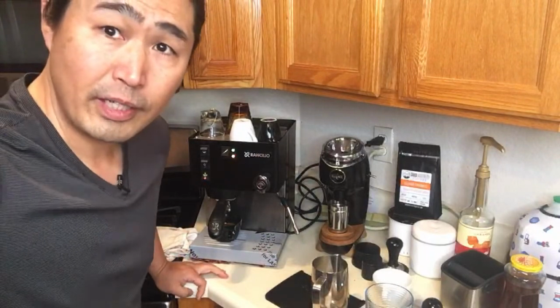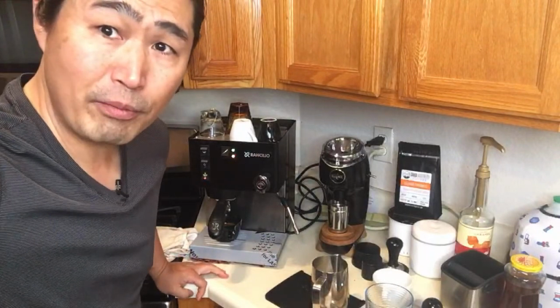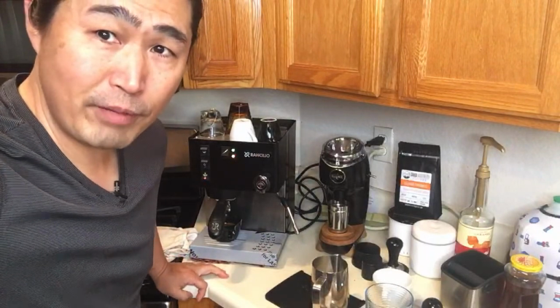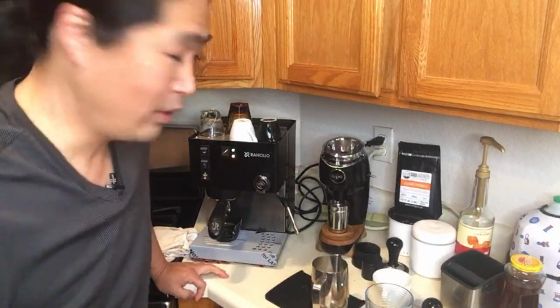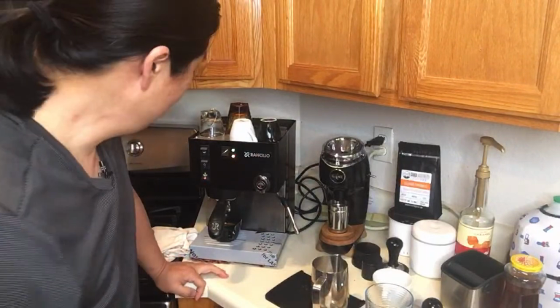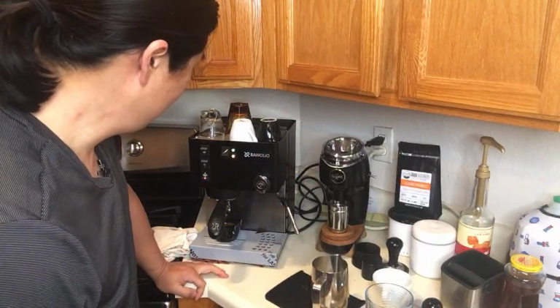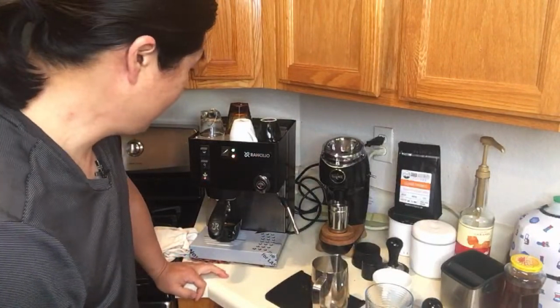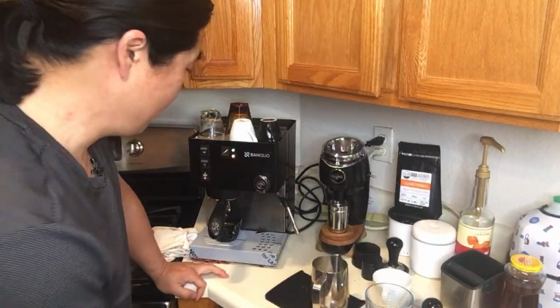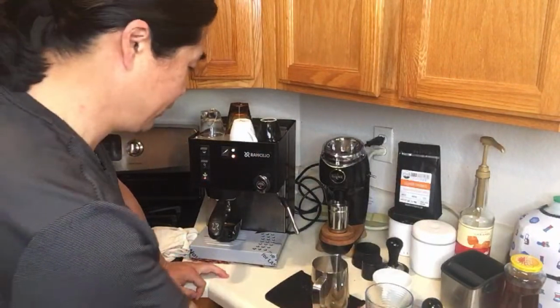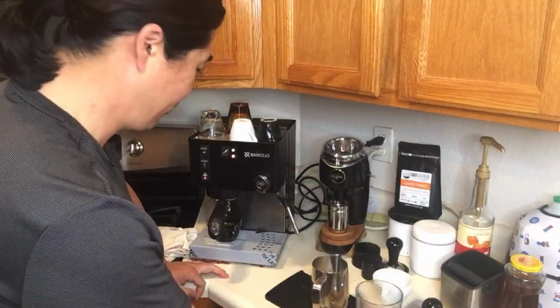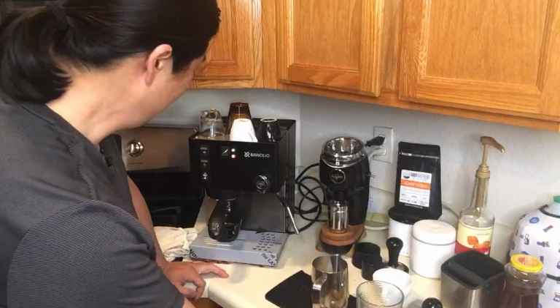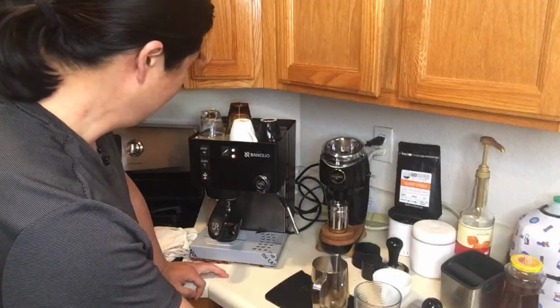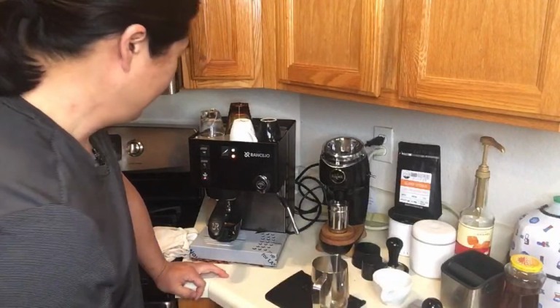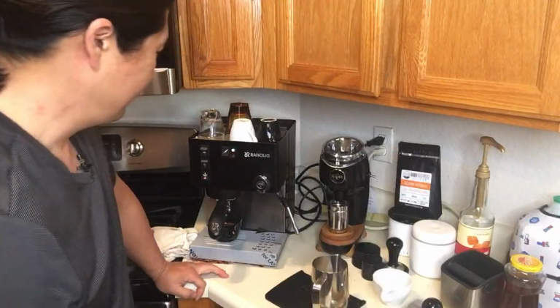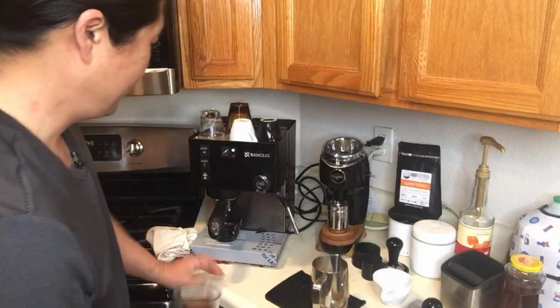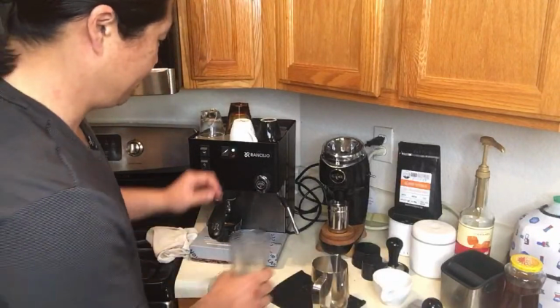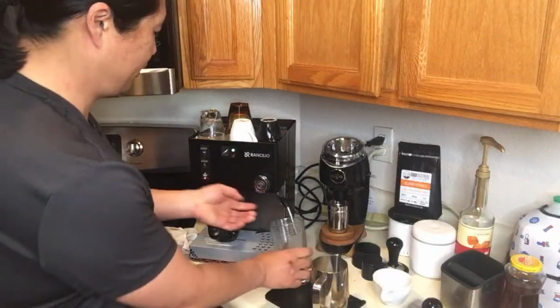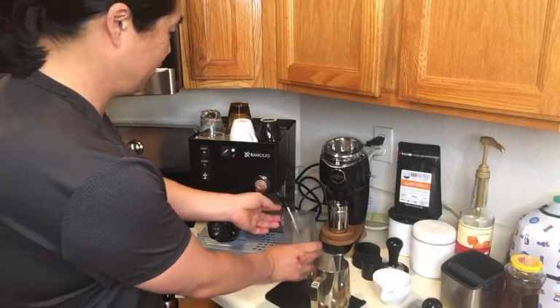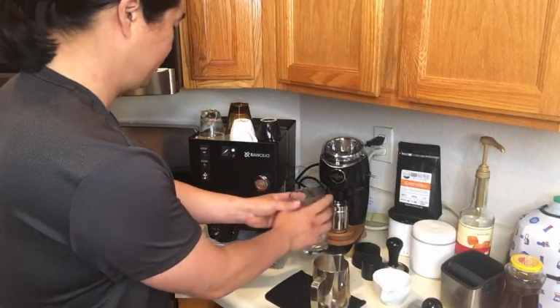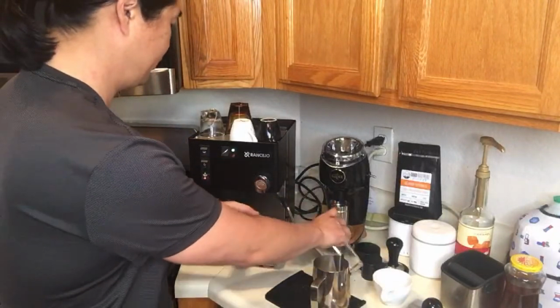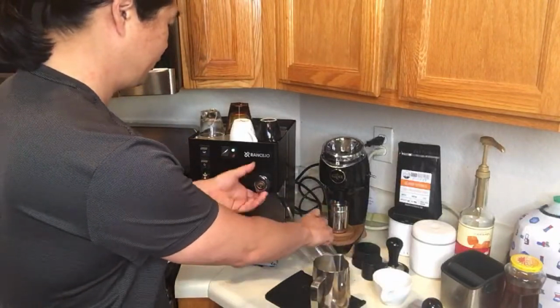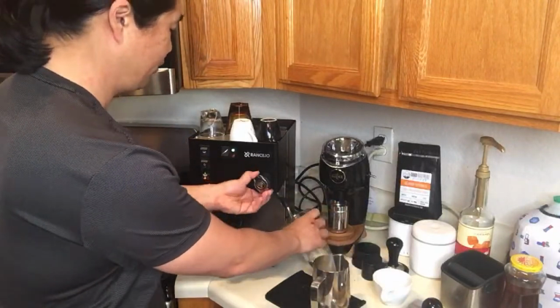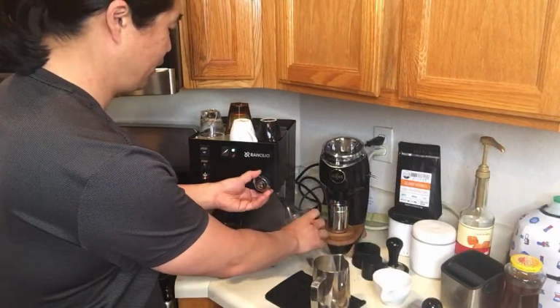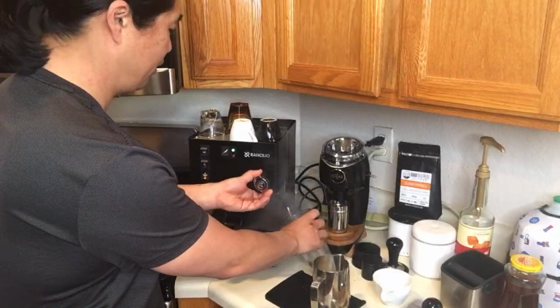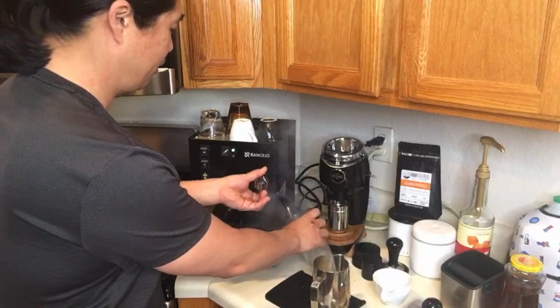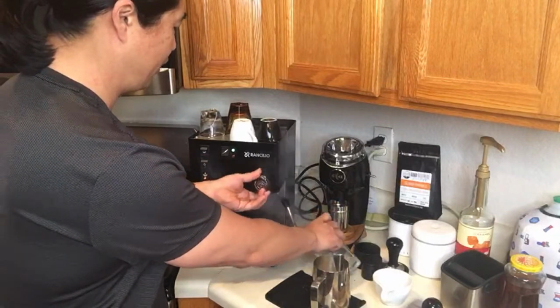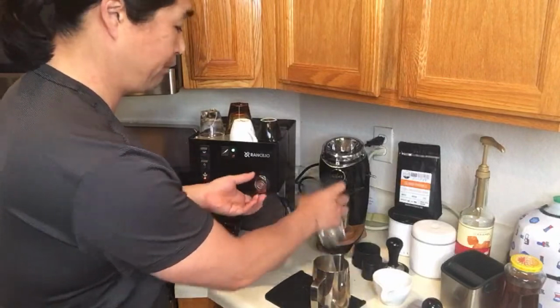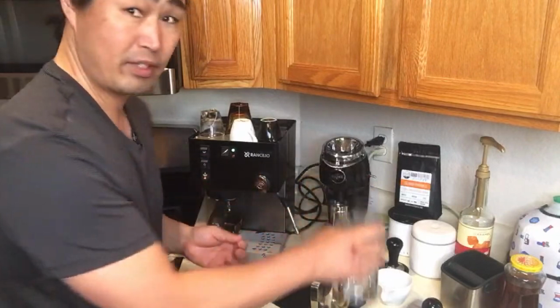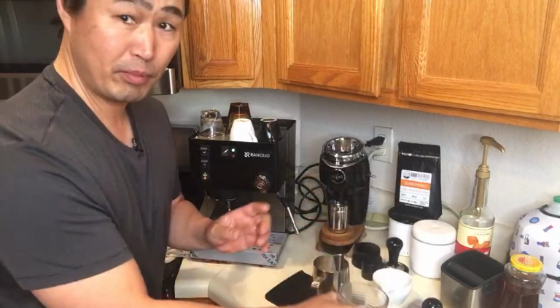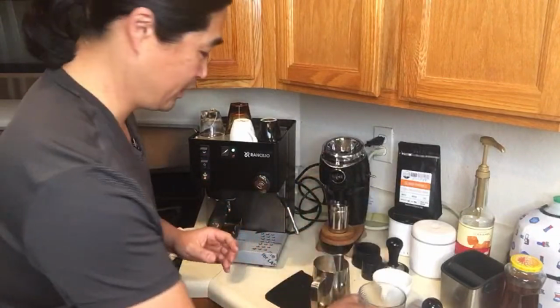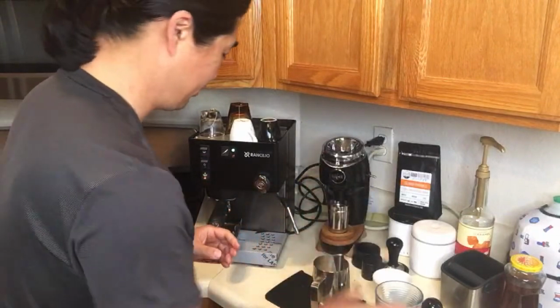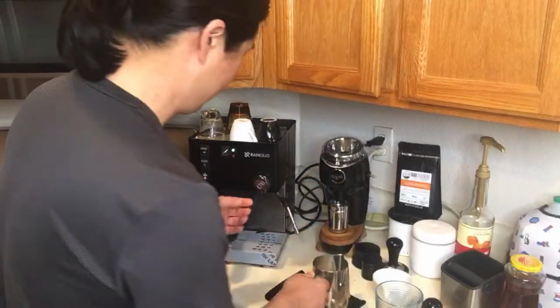Anyway, I hope you guys are having a wonderful Wednesday morning. There we go — now we are ready to steam the milk.